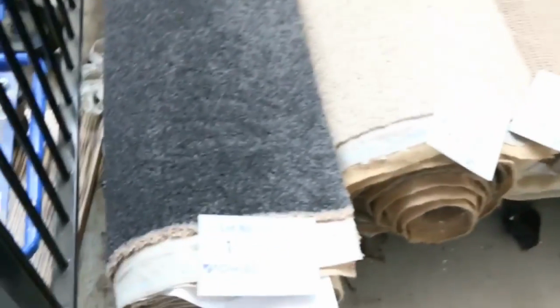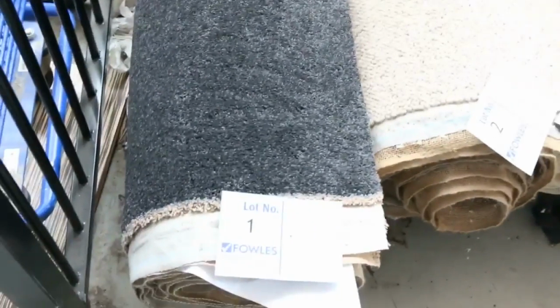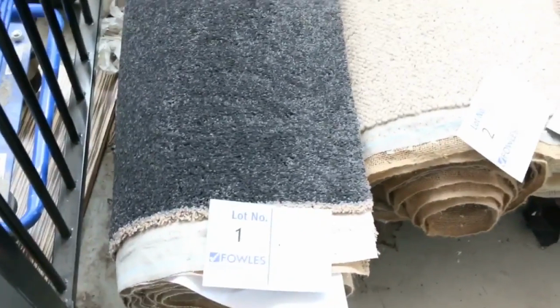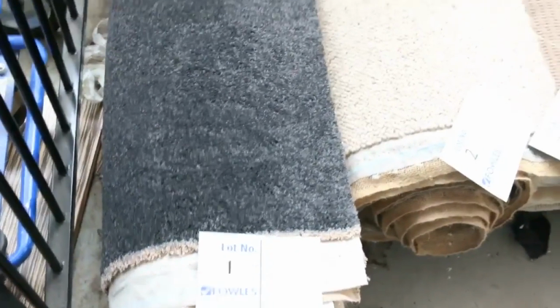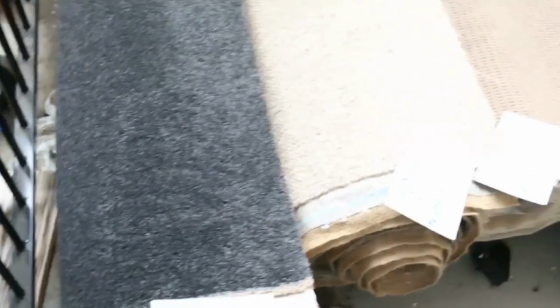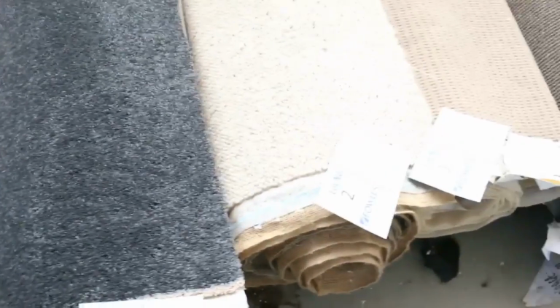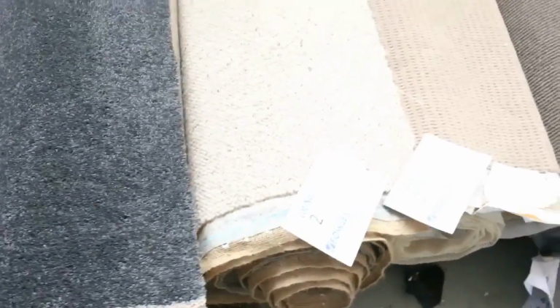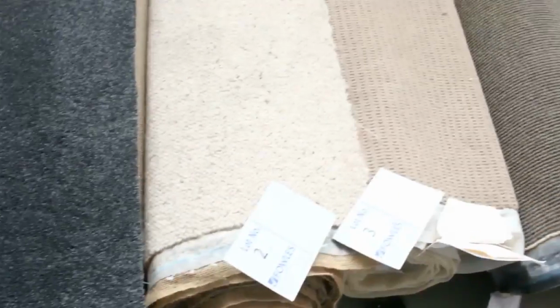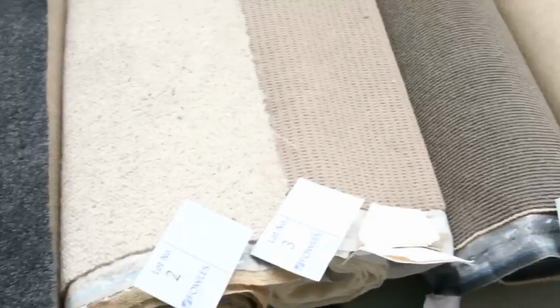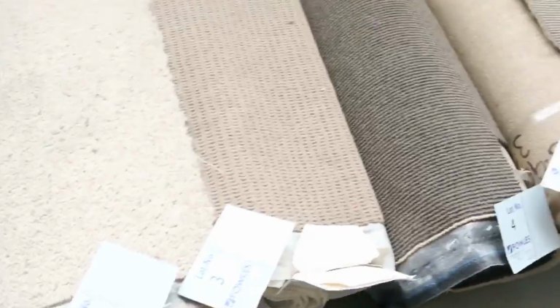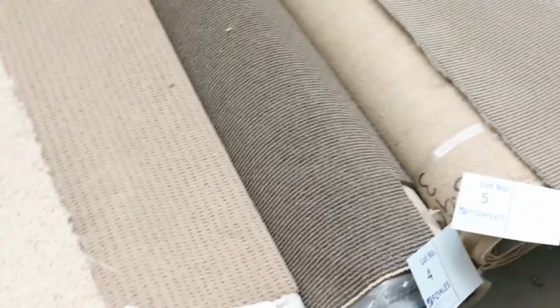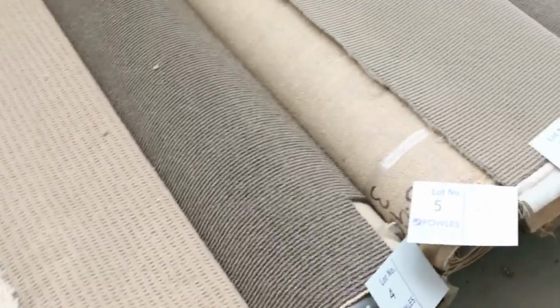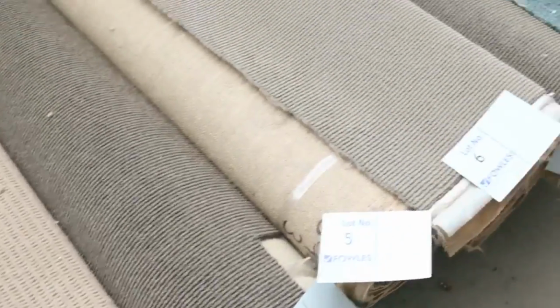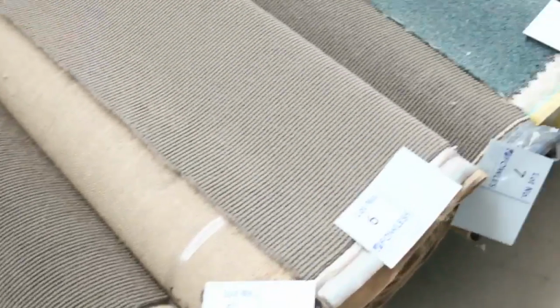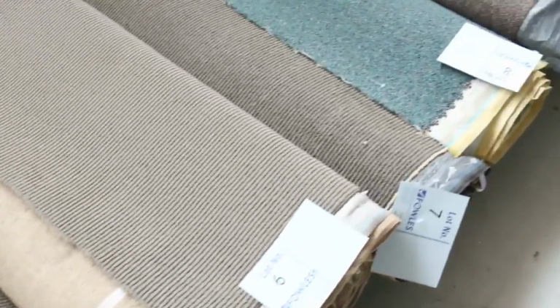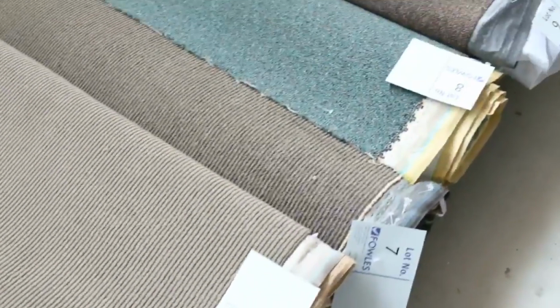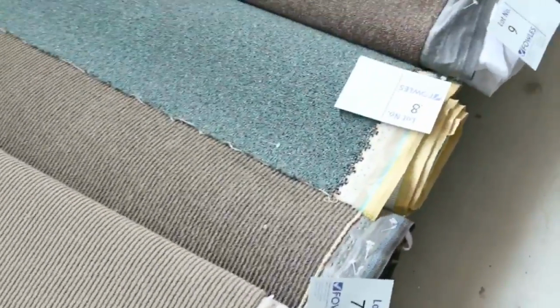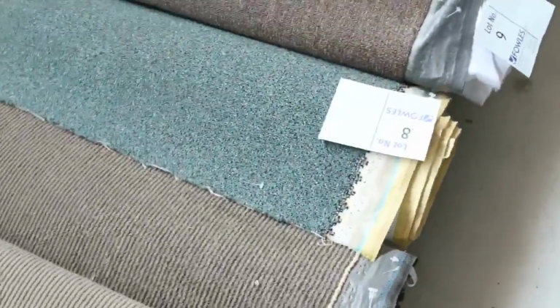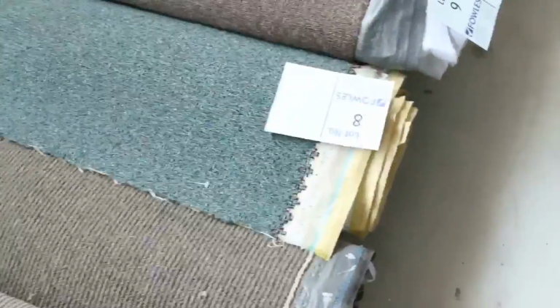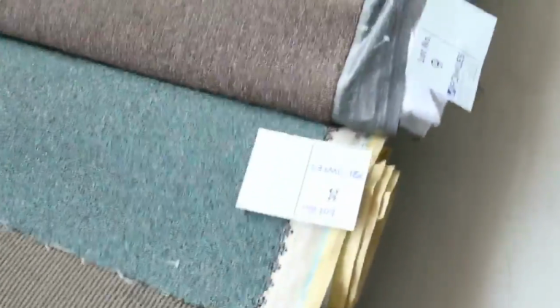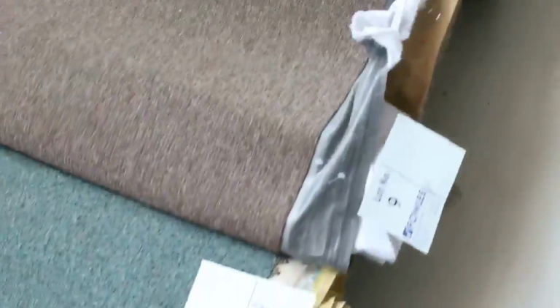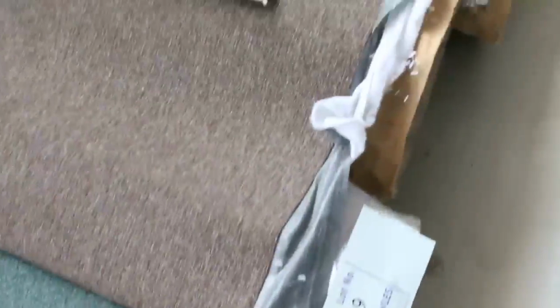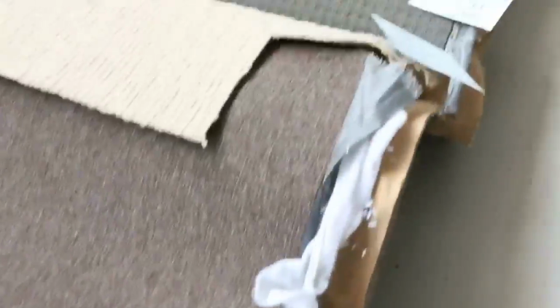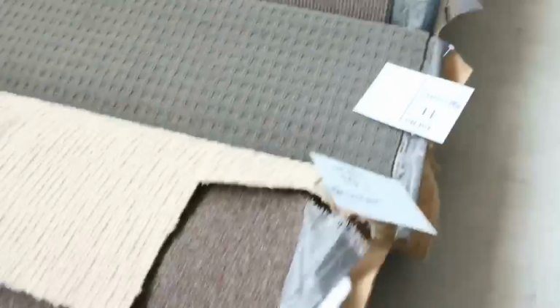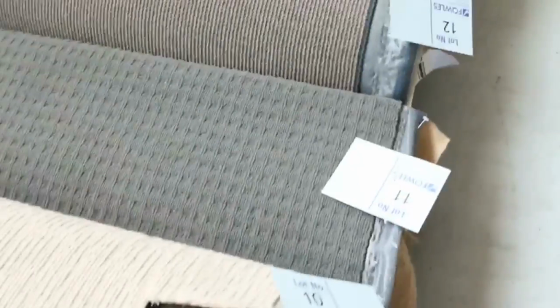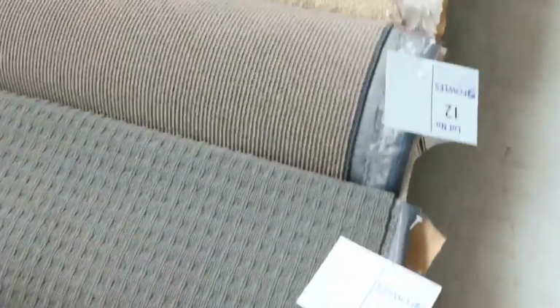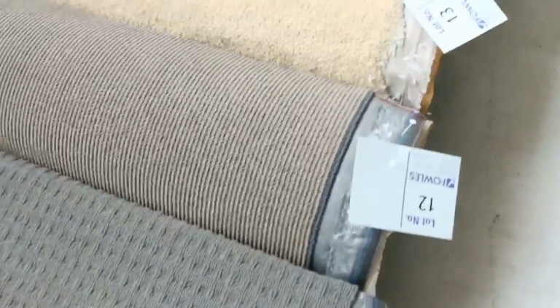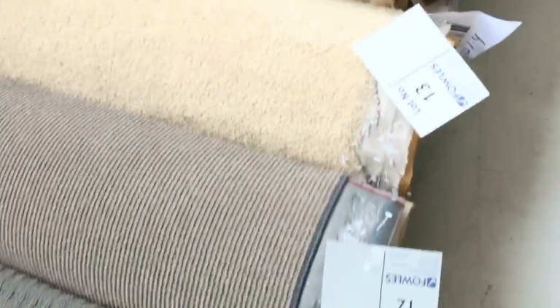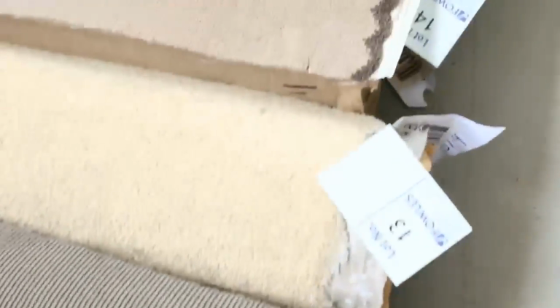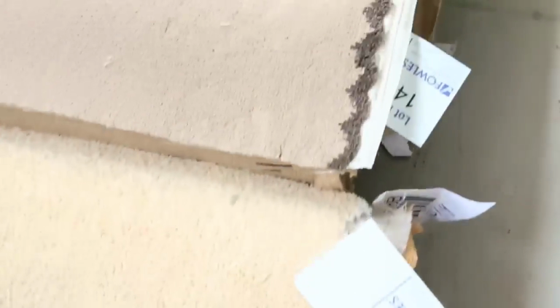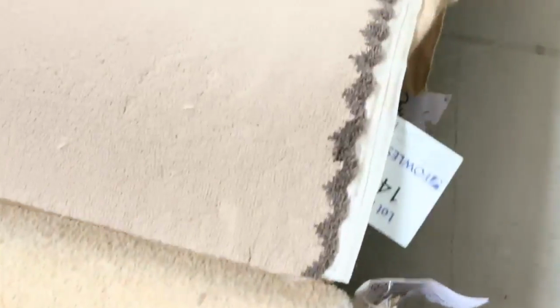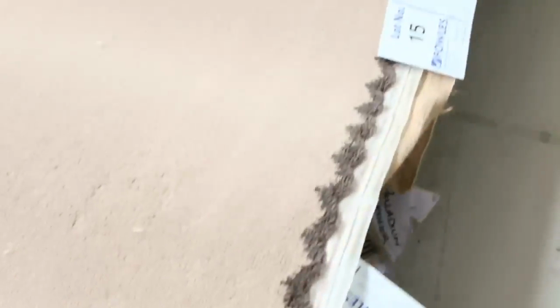Let's start off with these roll-ins and off-cuts — these are the awesome little room lot sizes. We've got all different colours and styles: there's loop piles, wools, plush piles, nylons, all colours as you can see there.